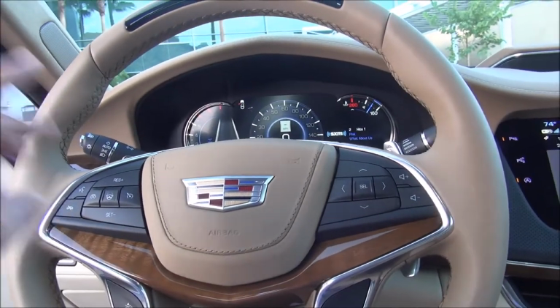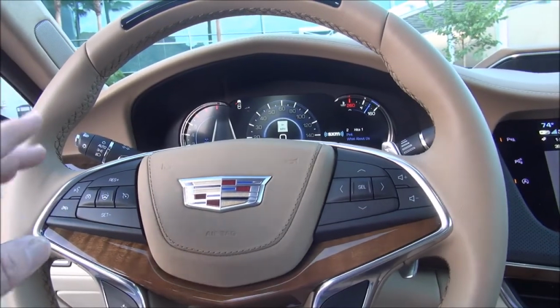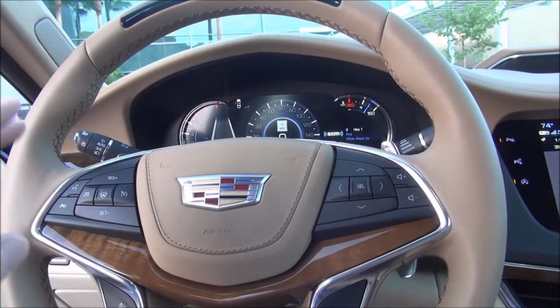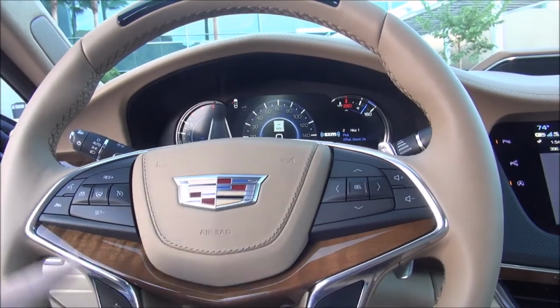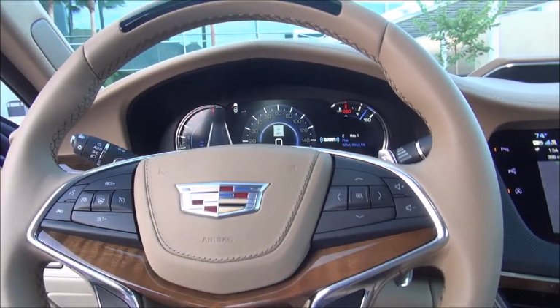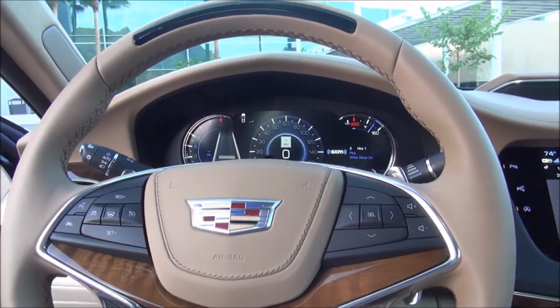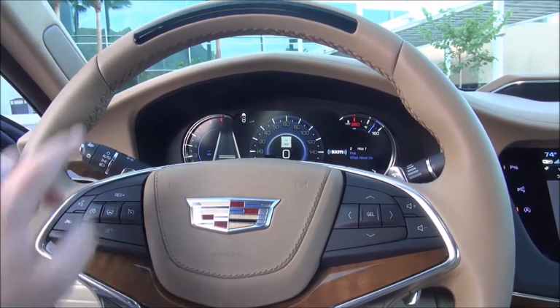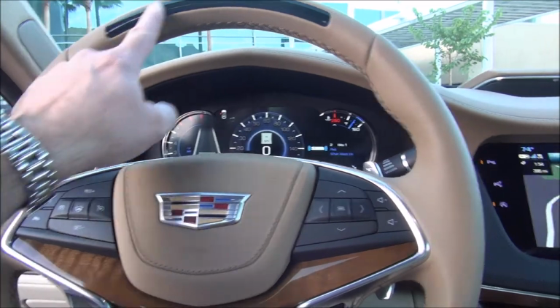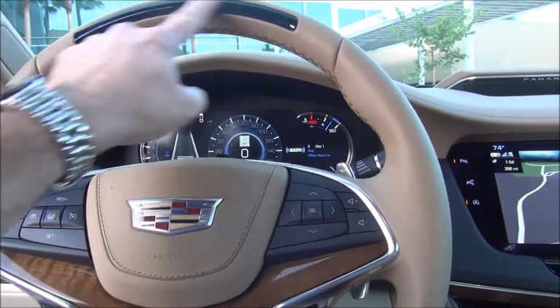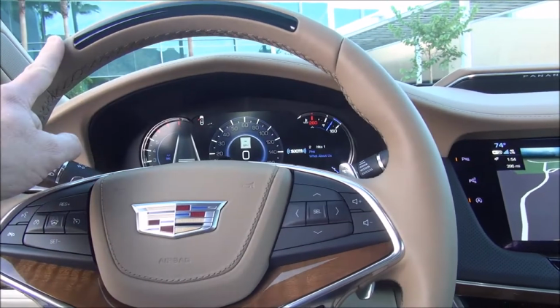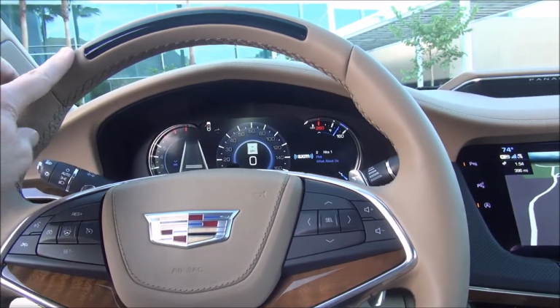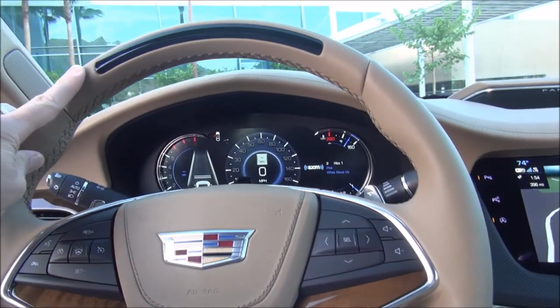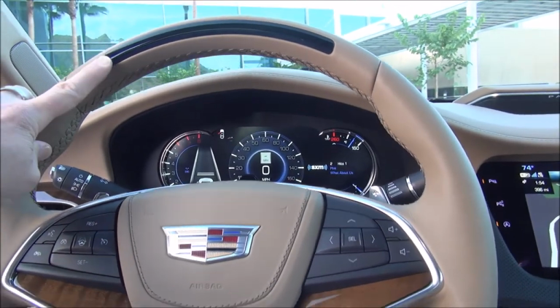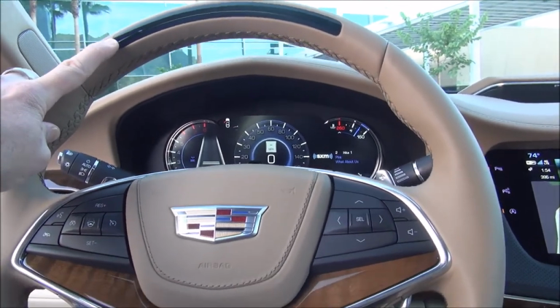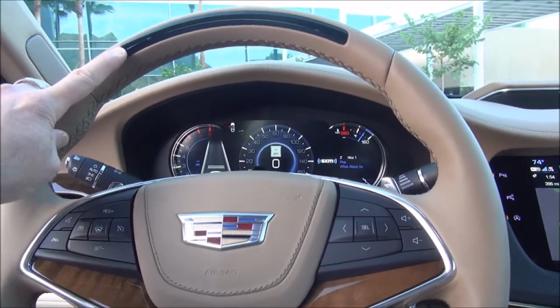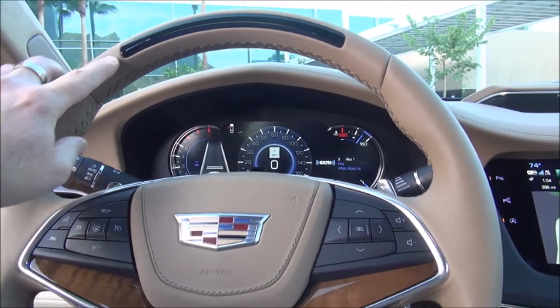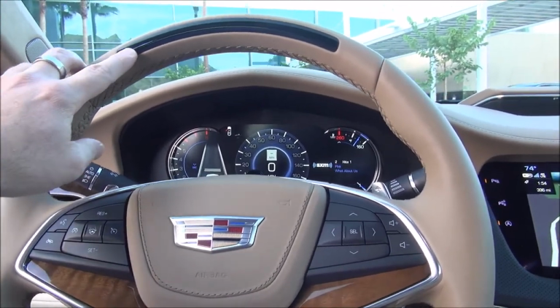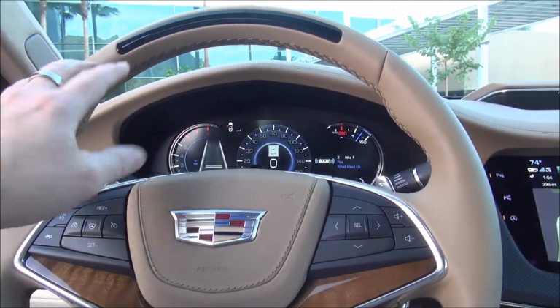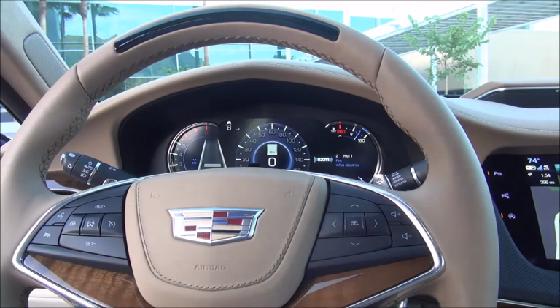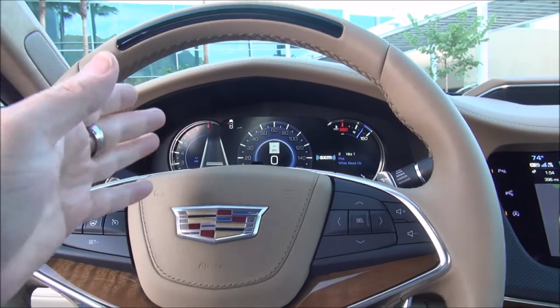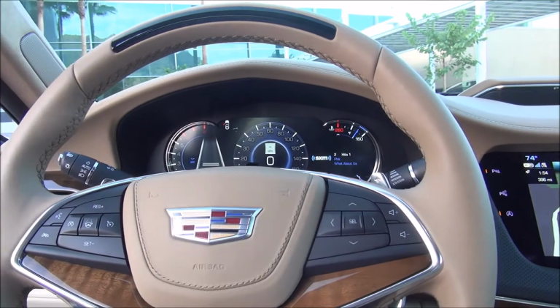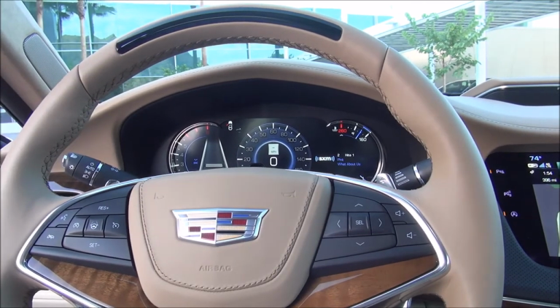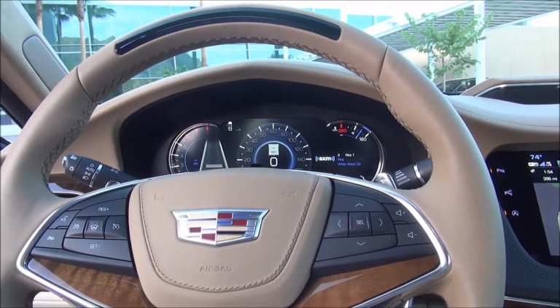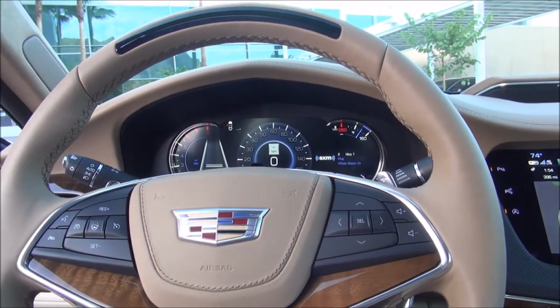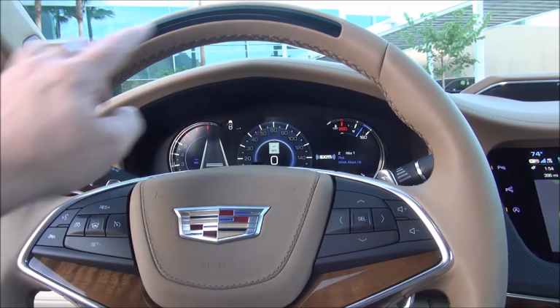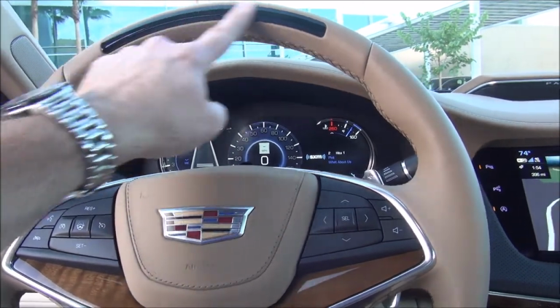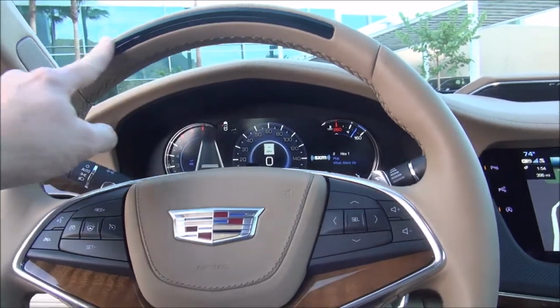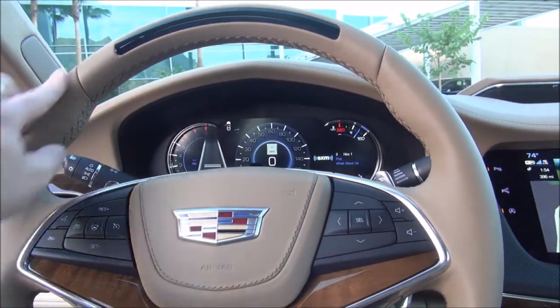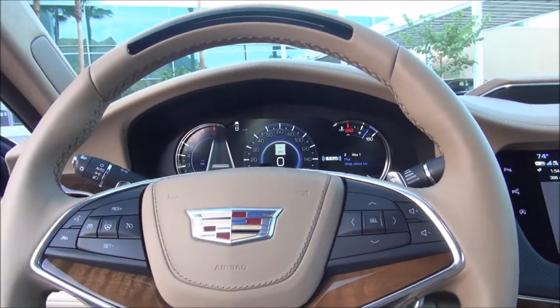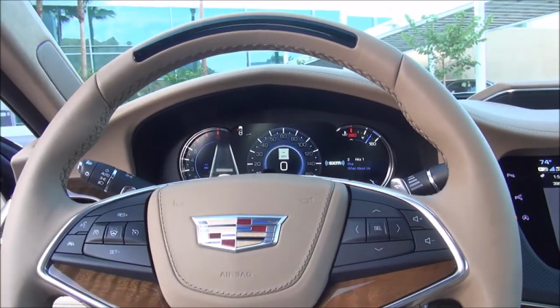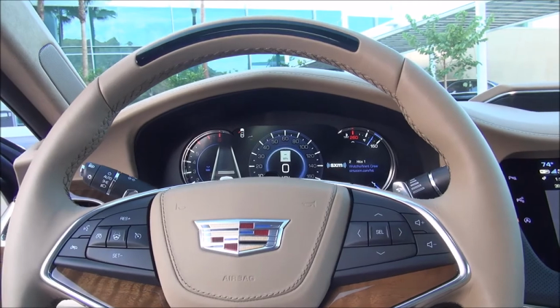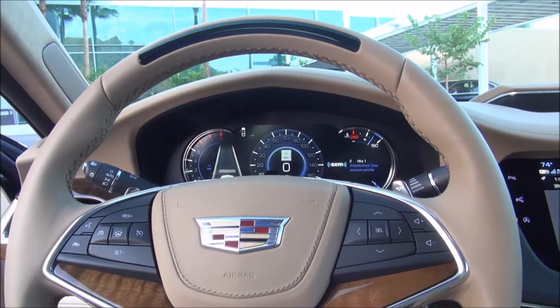I'll show you more on the freeway when I'm driving, but basically this is your indication about hands-free driving. When you're centered in the lane and everything is ready, this lights up green, which means it's okay to take your hands off the wheel.